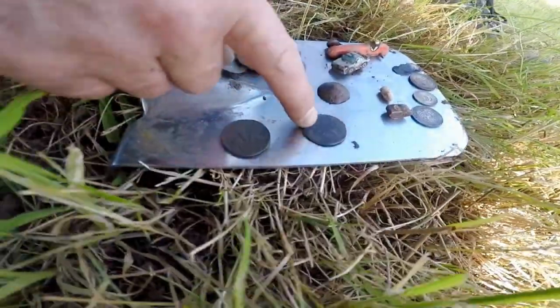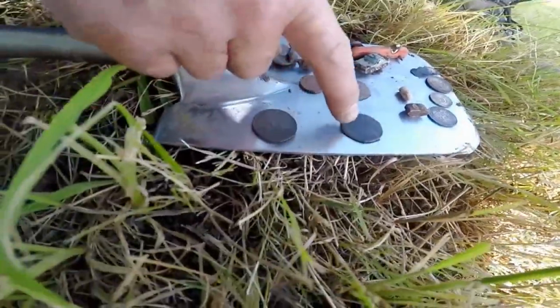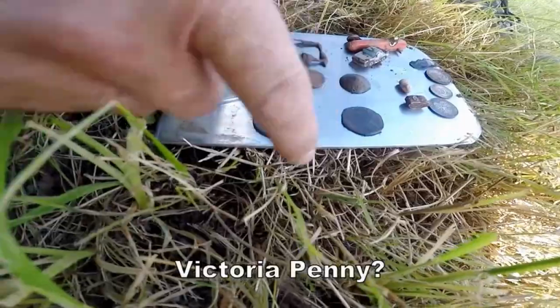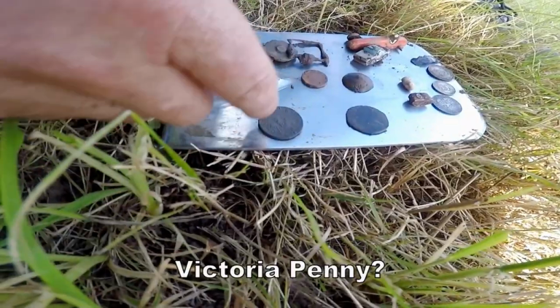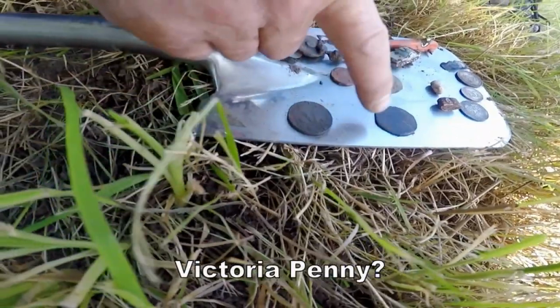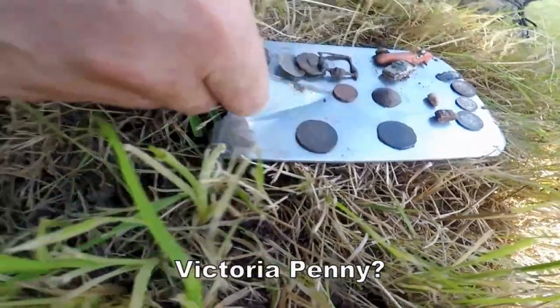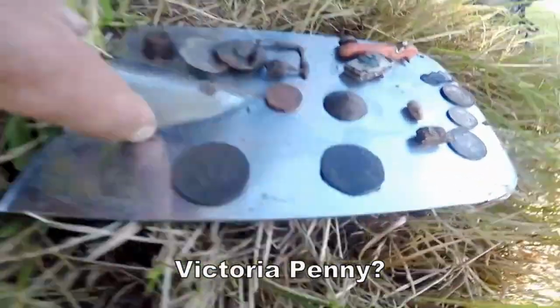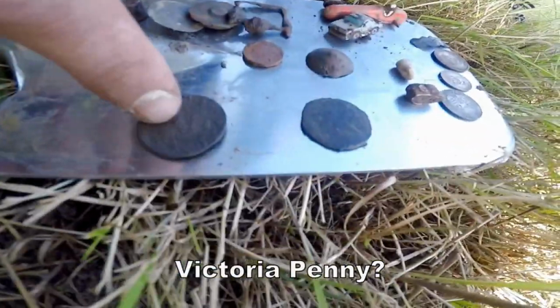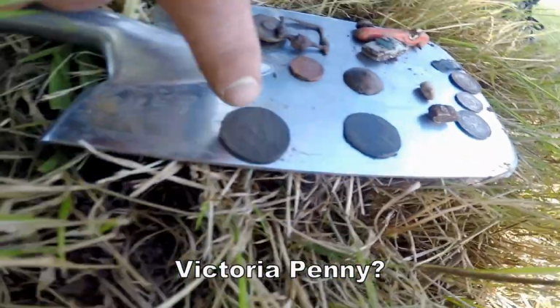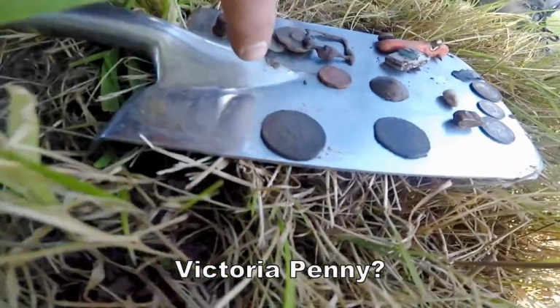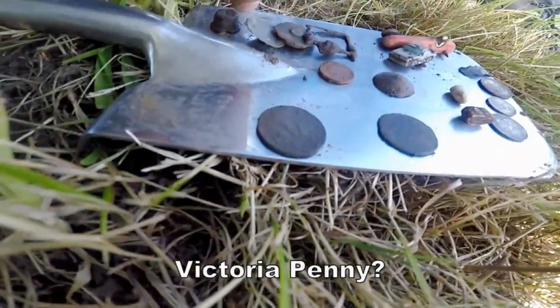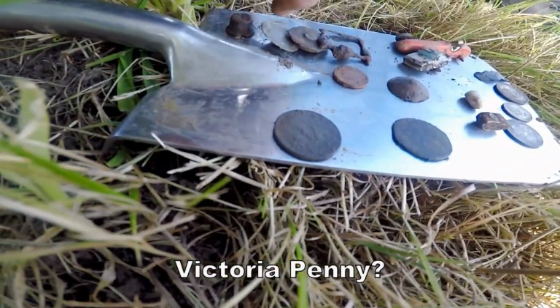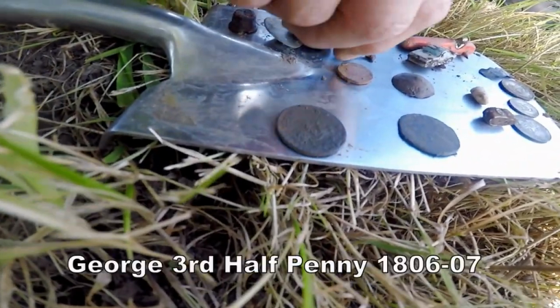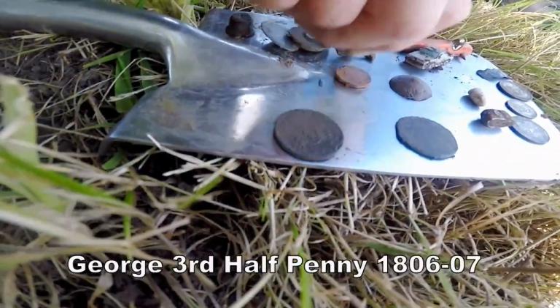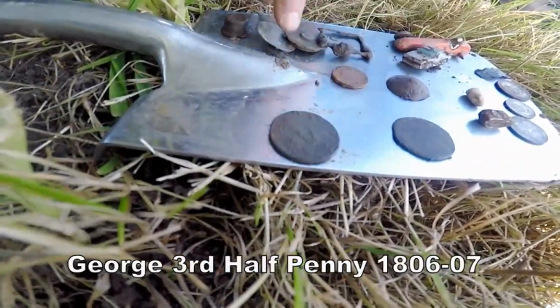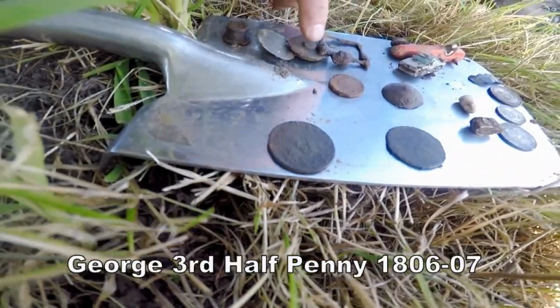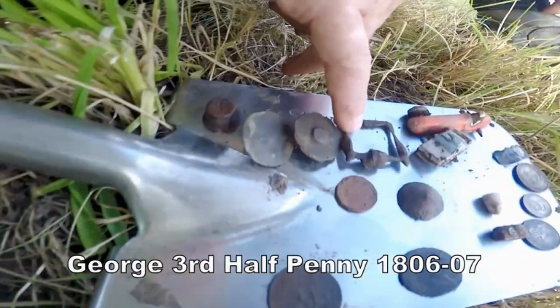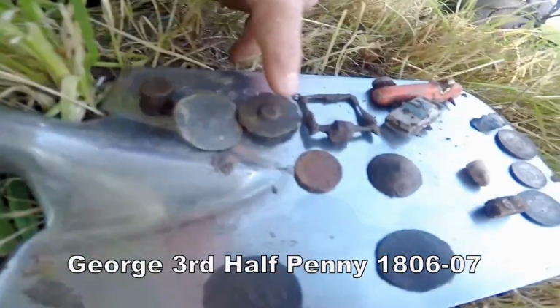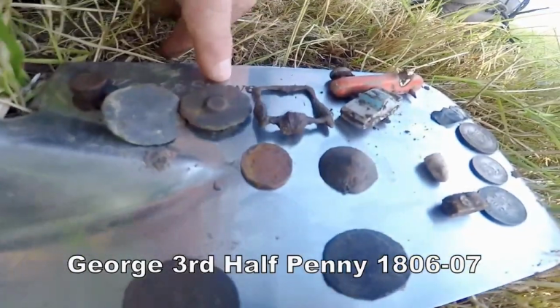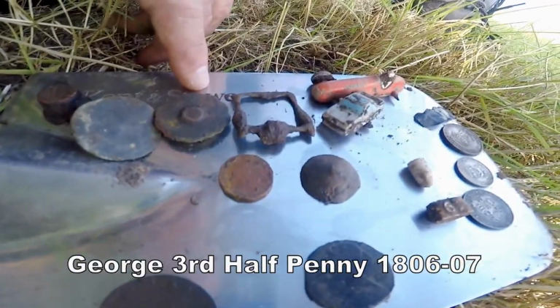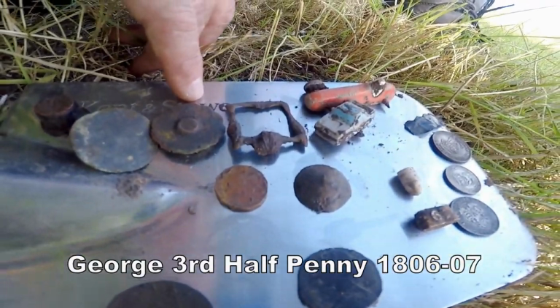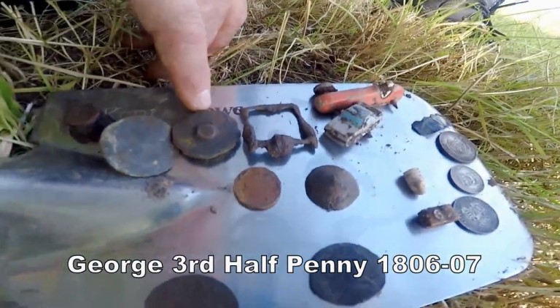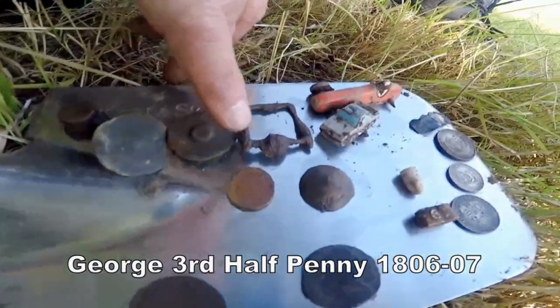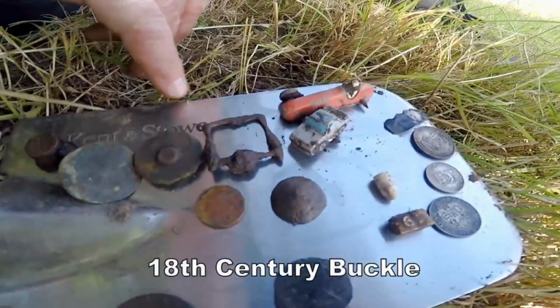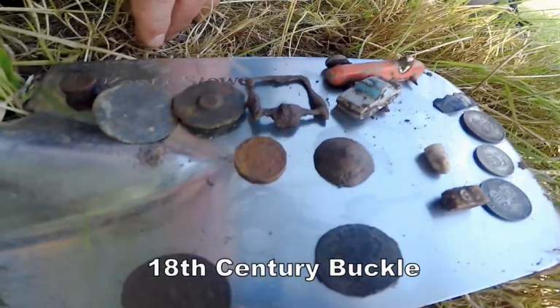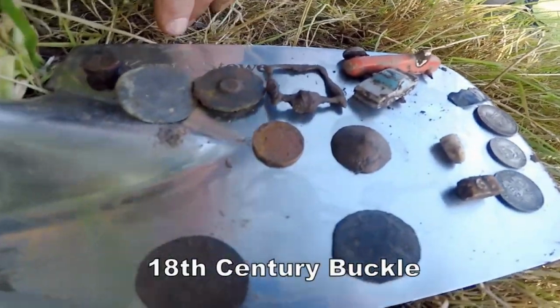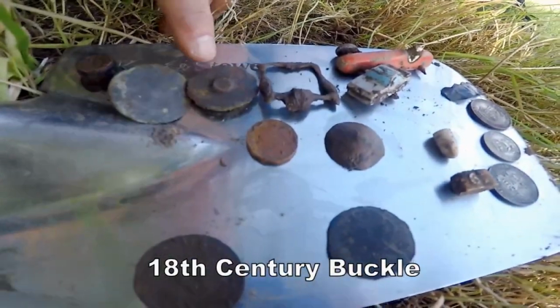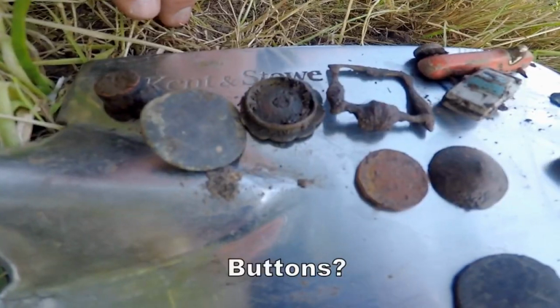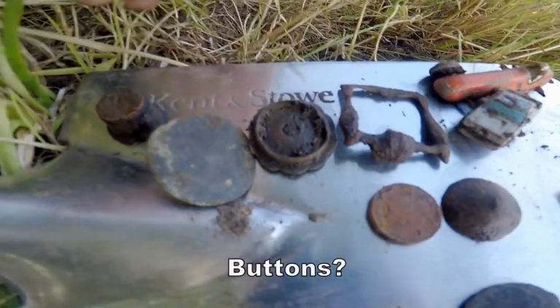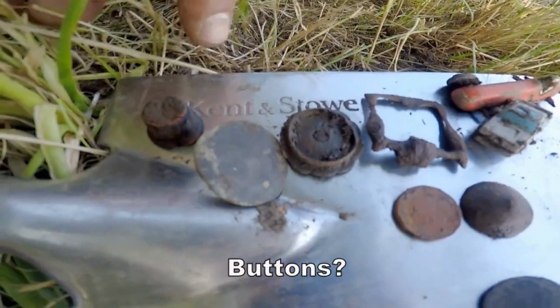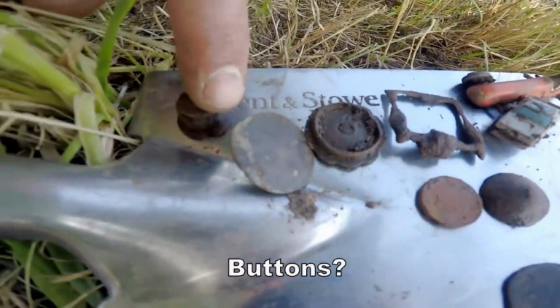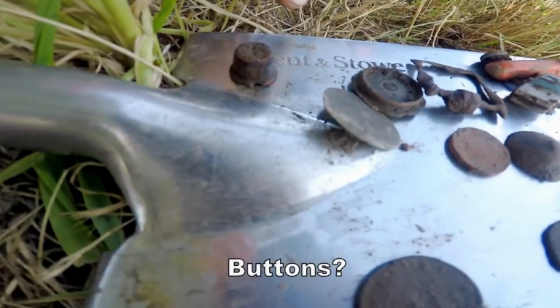Maybe a pigeon ring. Well-worn Vicky, well-worn Vicky. George III, 1806. A buckle — threatening a bit. It's not a button, innit? Yeah, that's the big button.